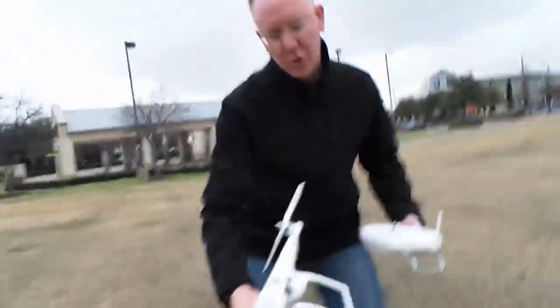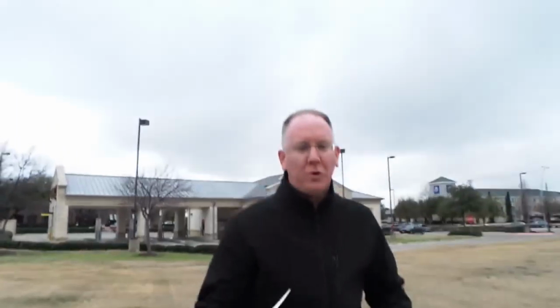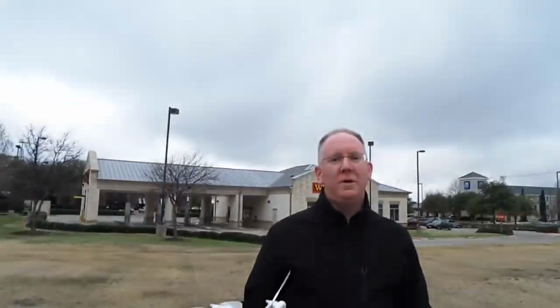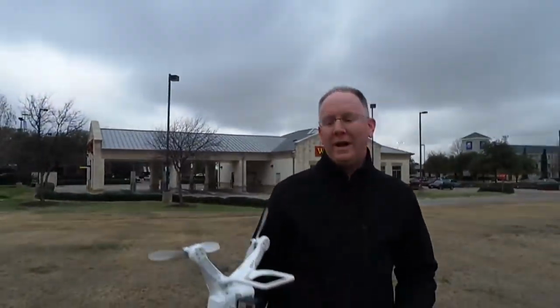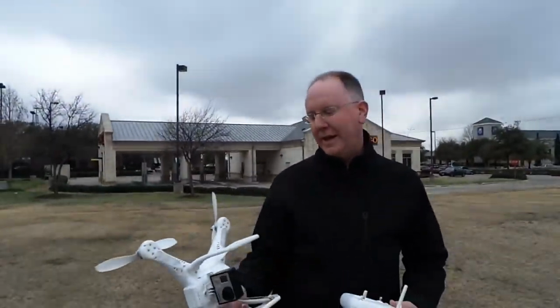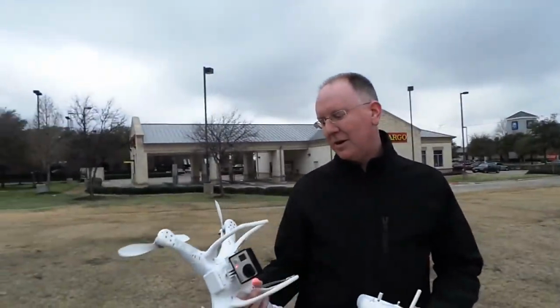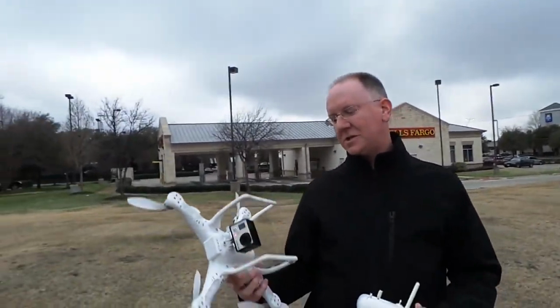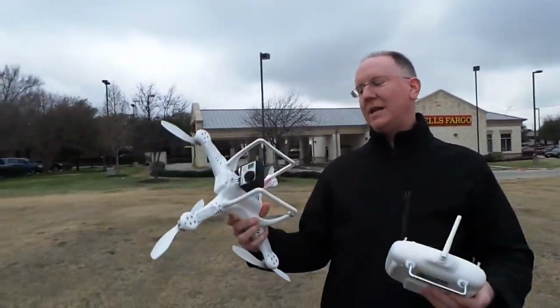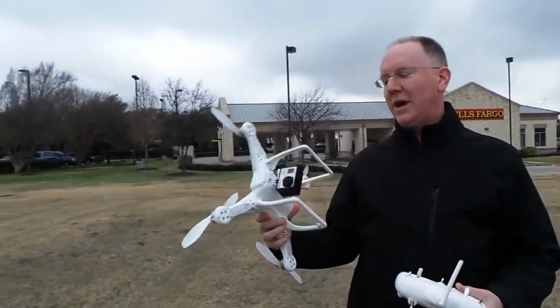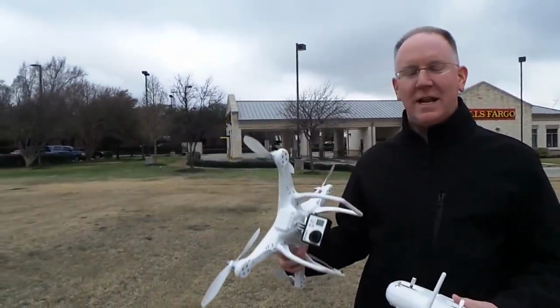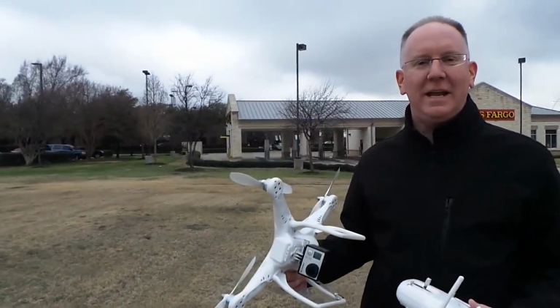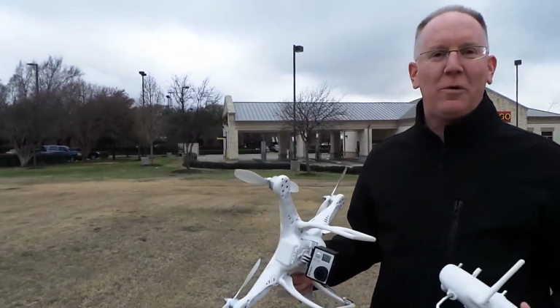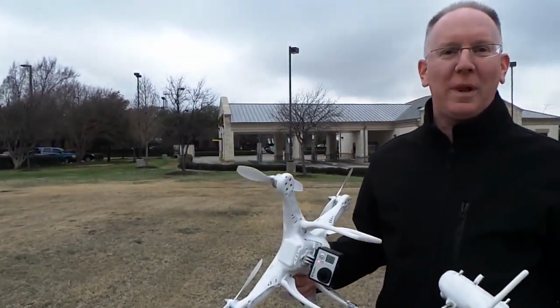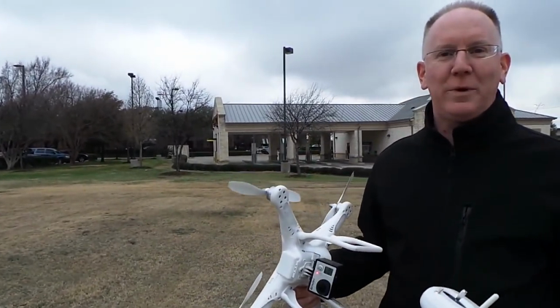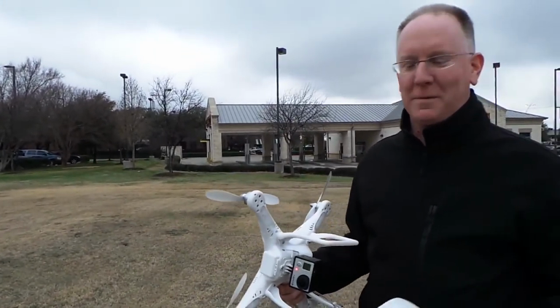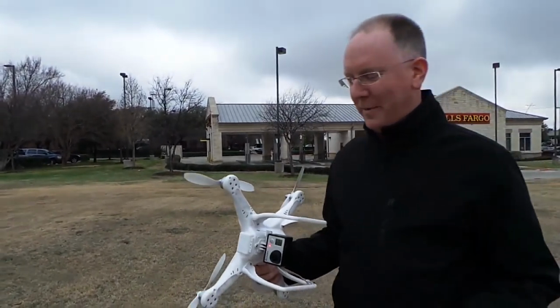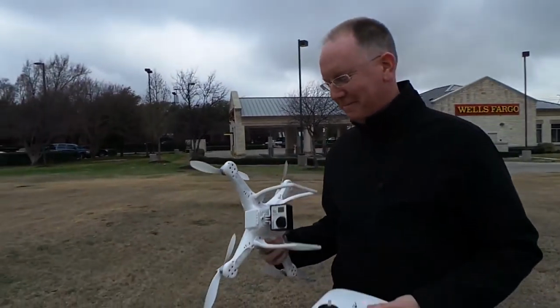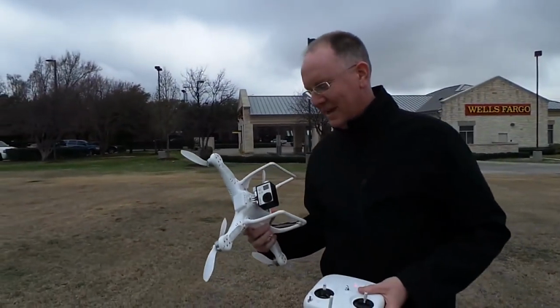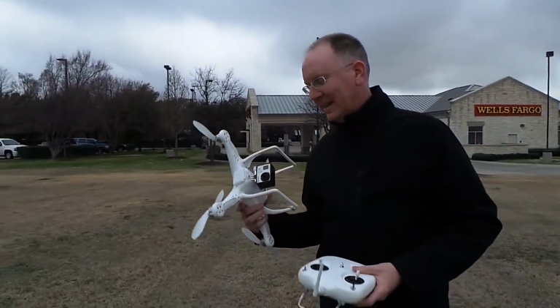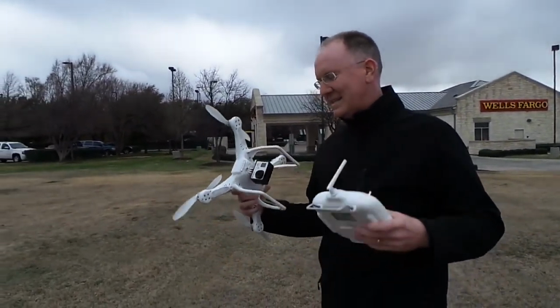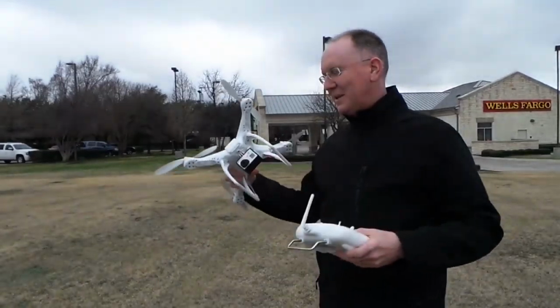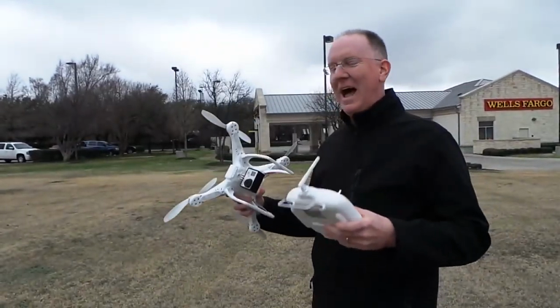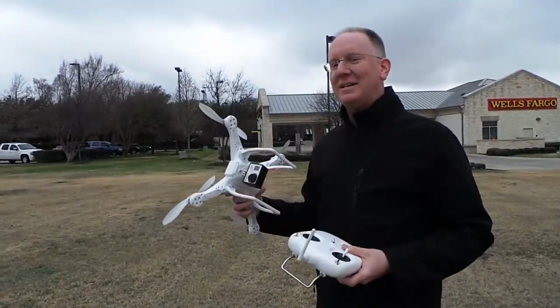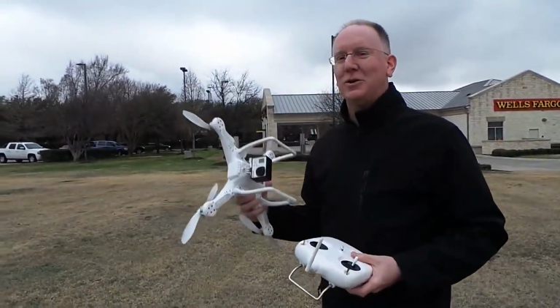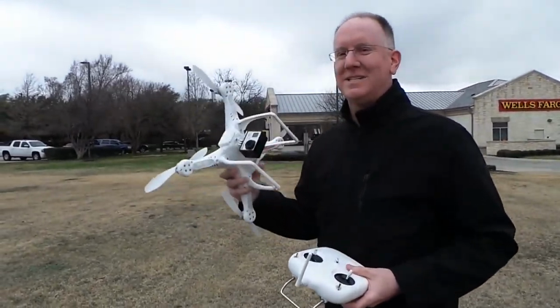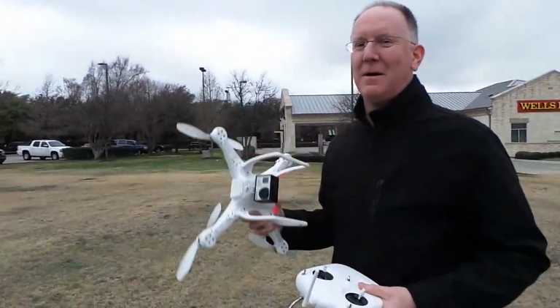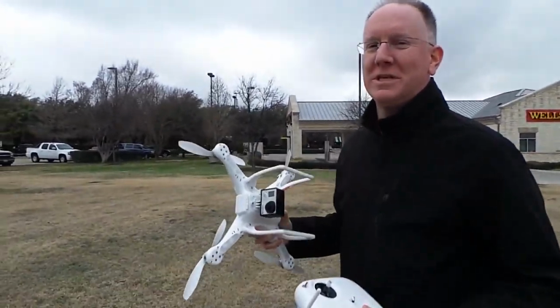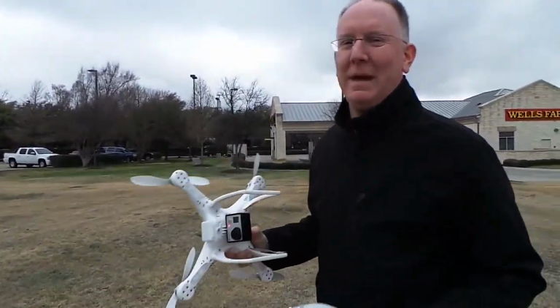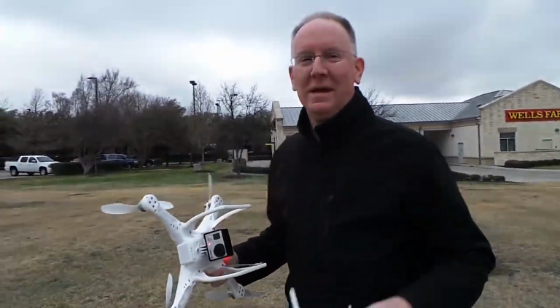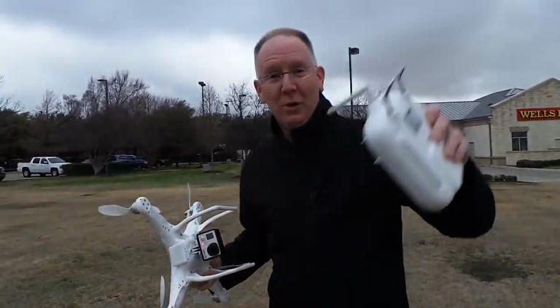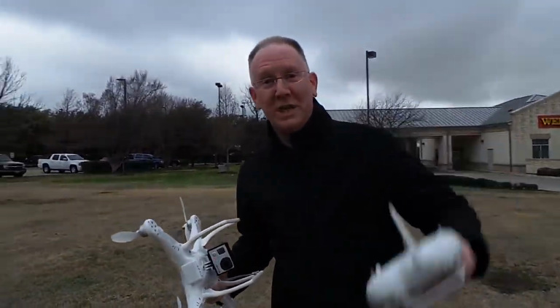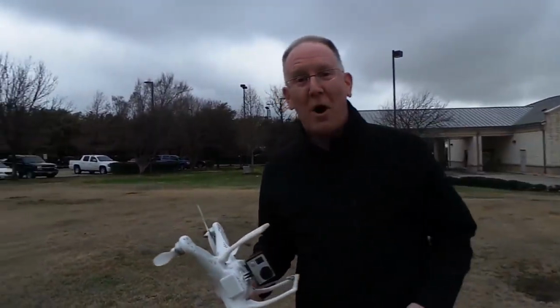I'm going to do a full review on it later. Just thought I'd give you guys an idea of what we're playing with at the moment. Lots of little hacks and goodies to come with this baby. We'll see you tomorrow.